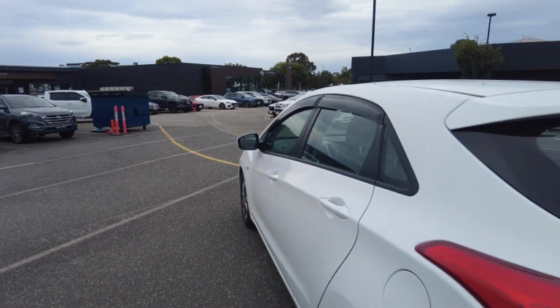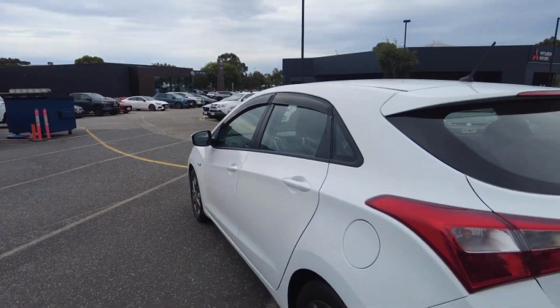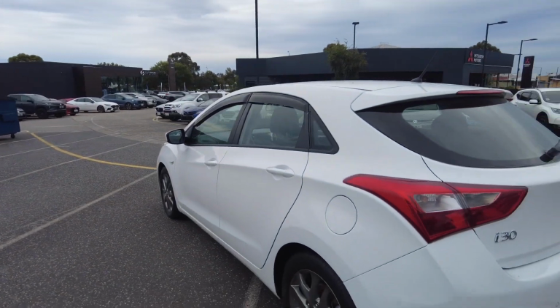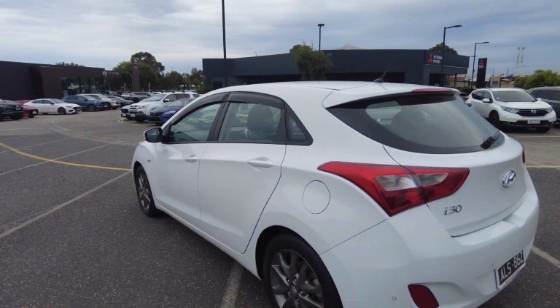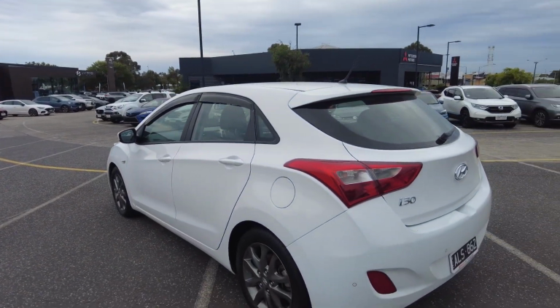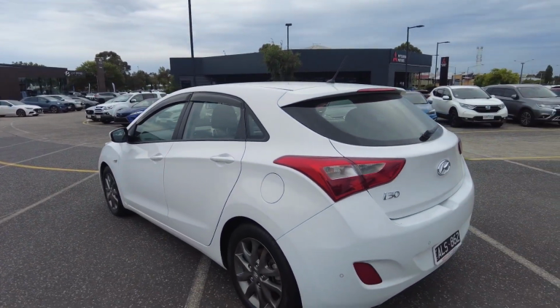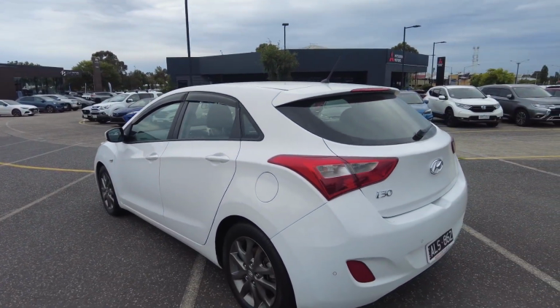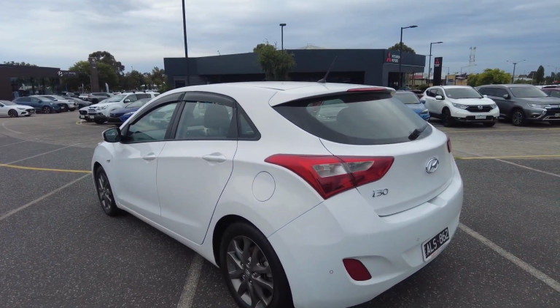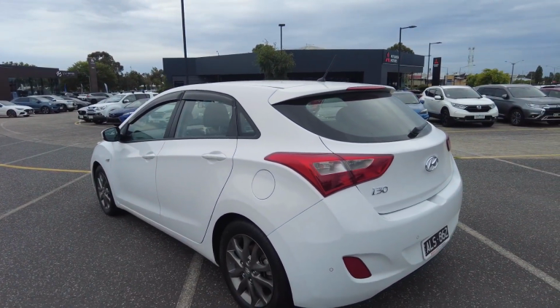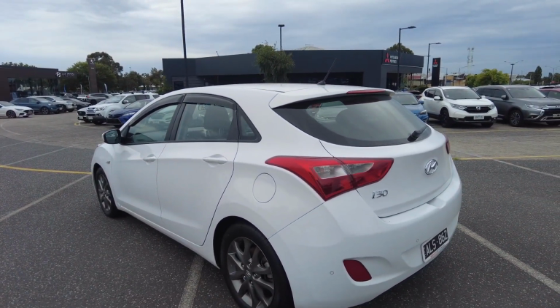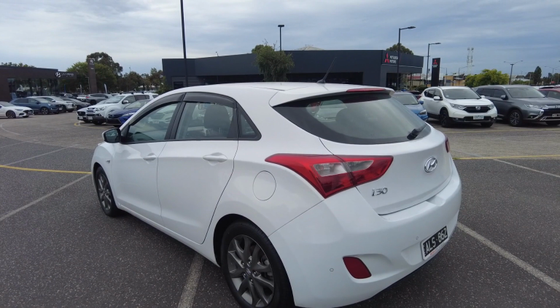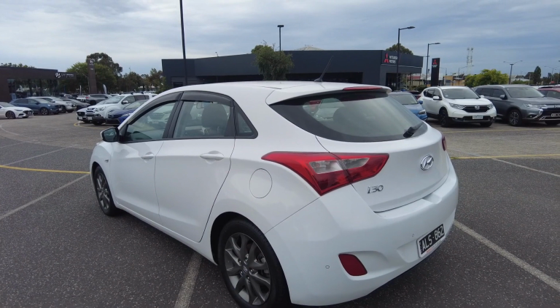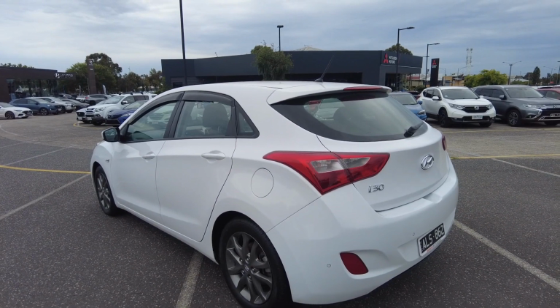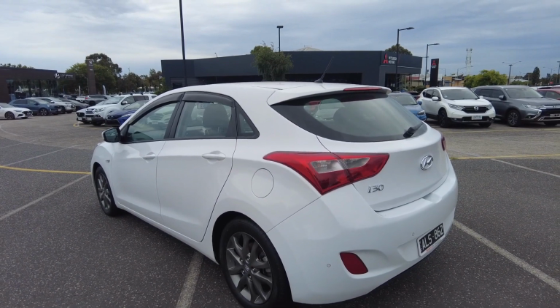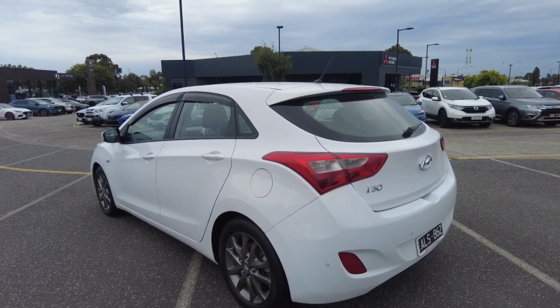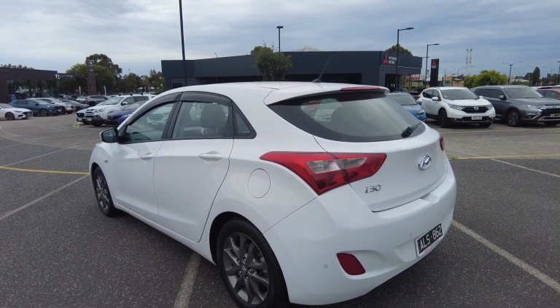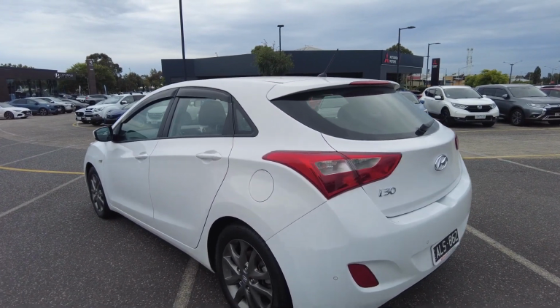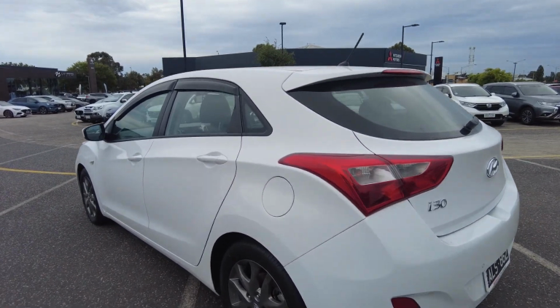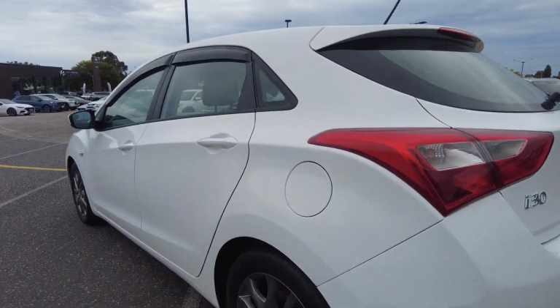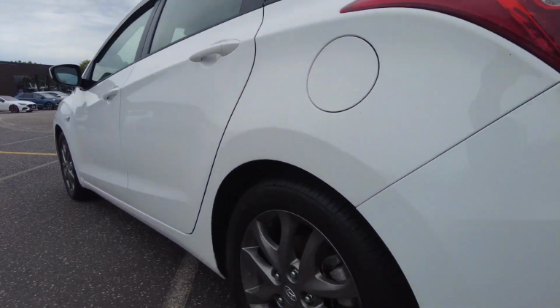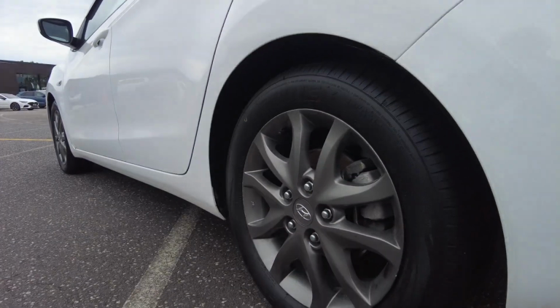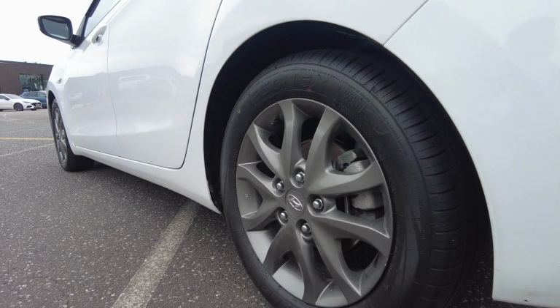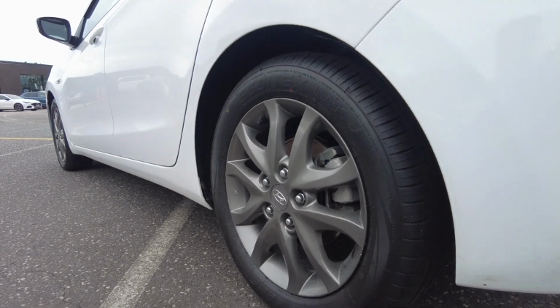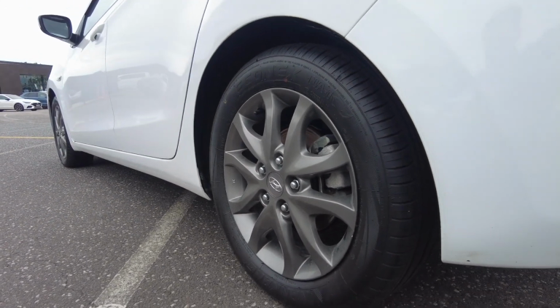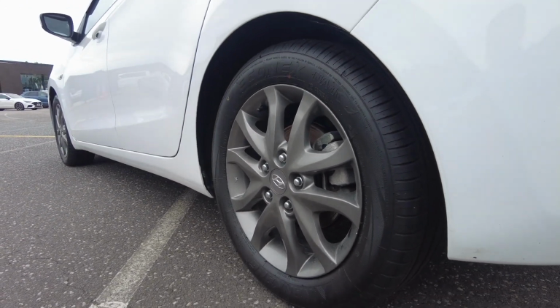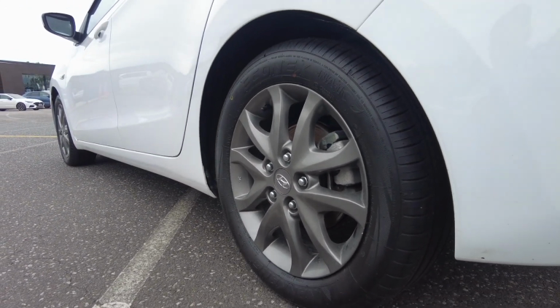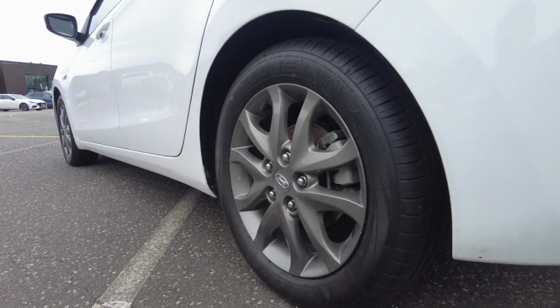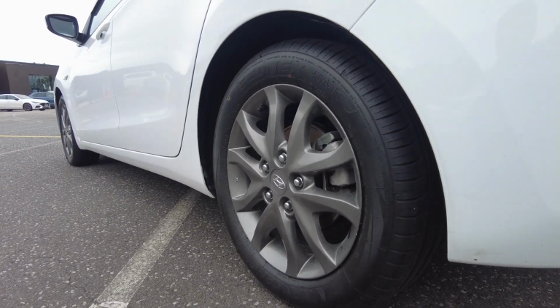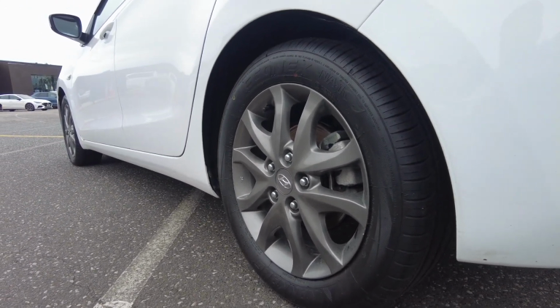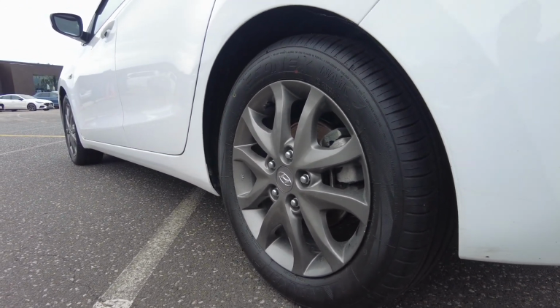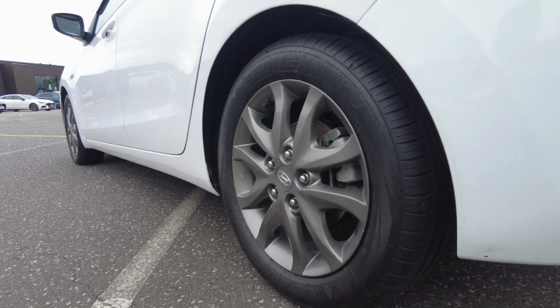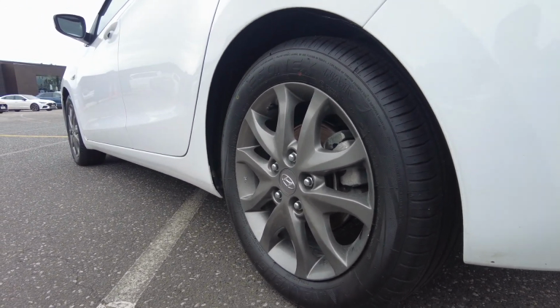All cars that pass through our hands here at Berwick Mitsubishi undergo a thorough quality inspection to ensure they are in A1 condition both cosmetically and mechanically. This one features four extremely healthy and roadworthy tyres across all four corners, and the Hyundai i30 alloy rims present great as well.